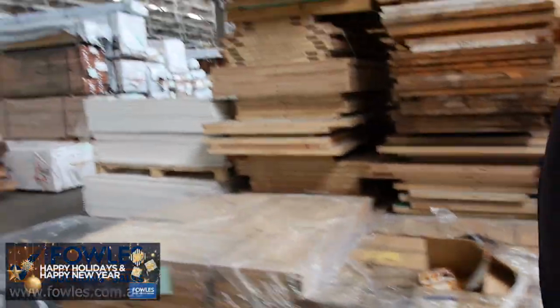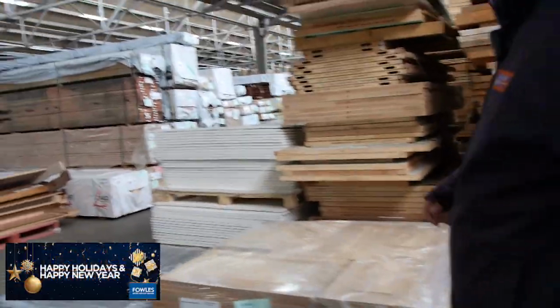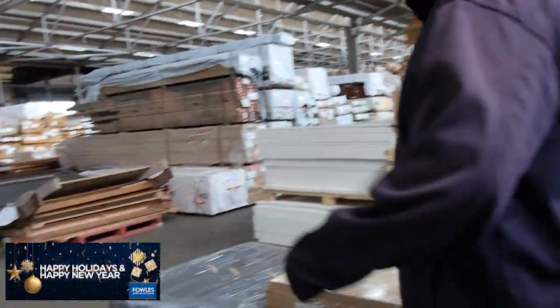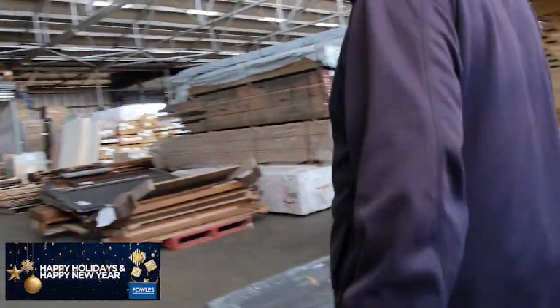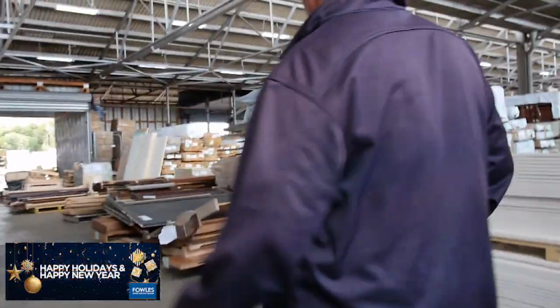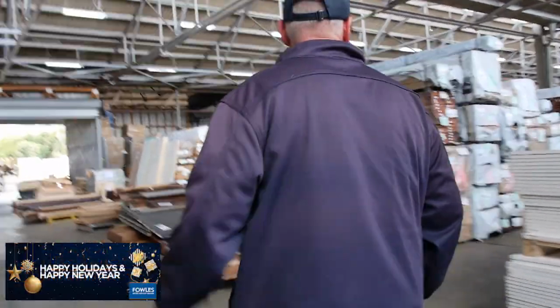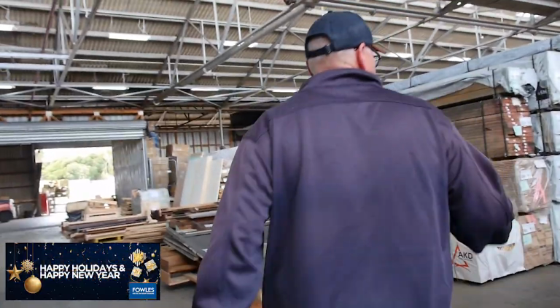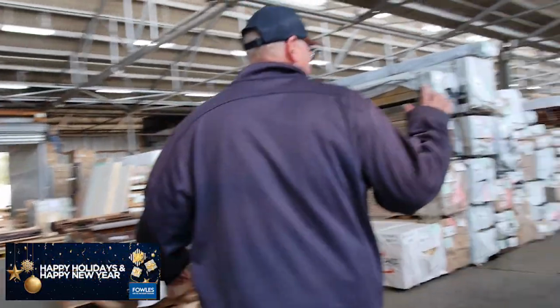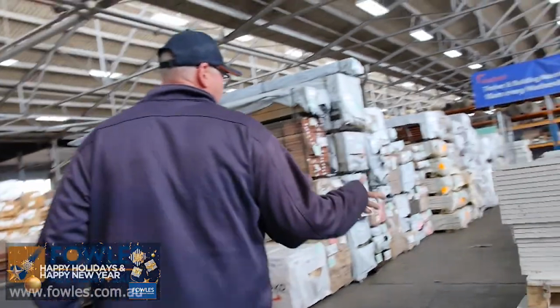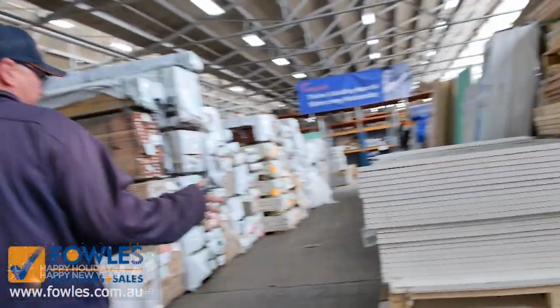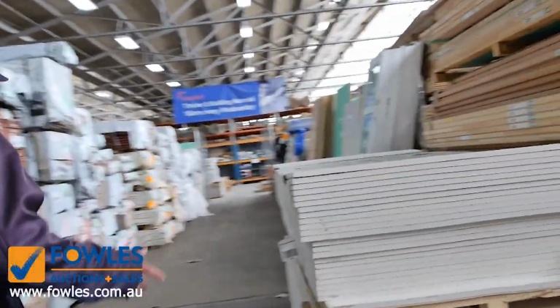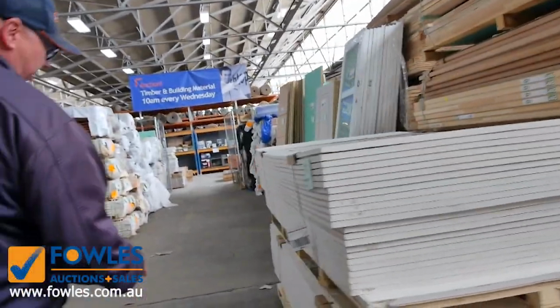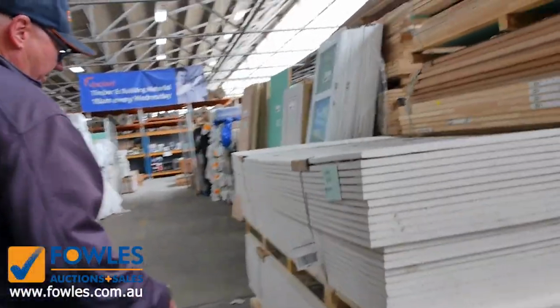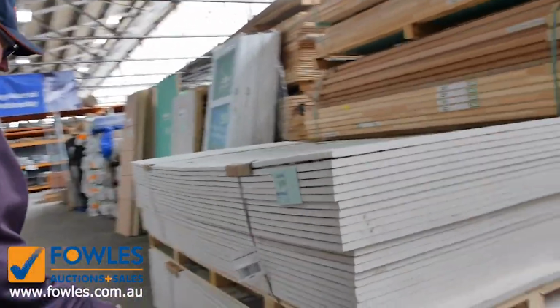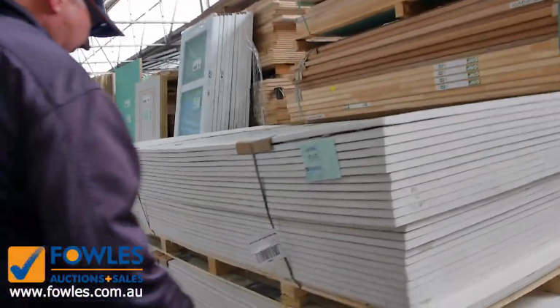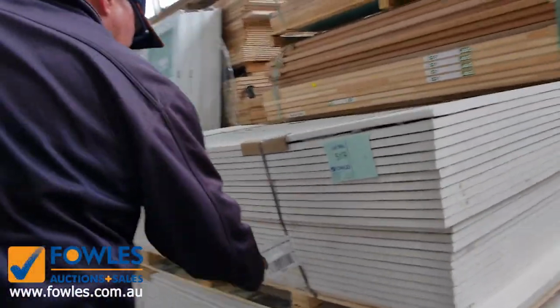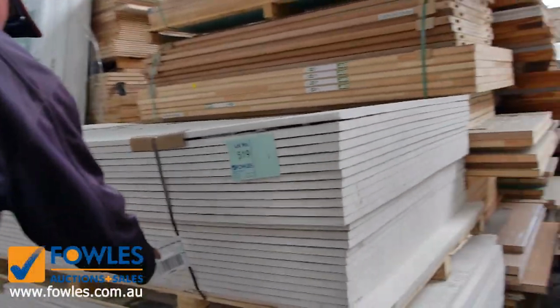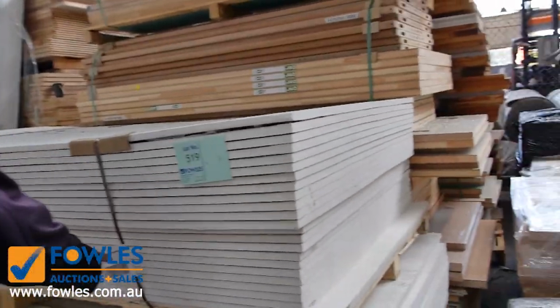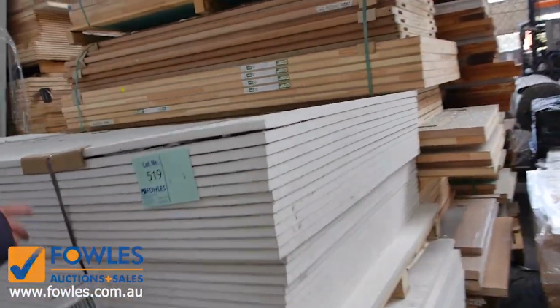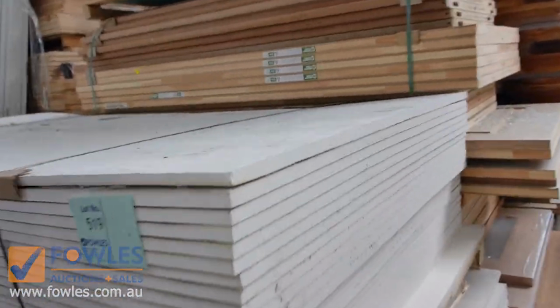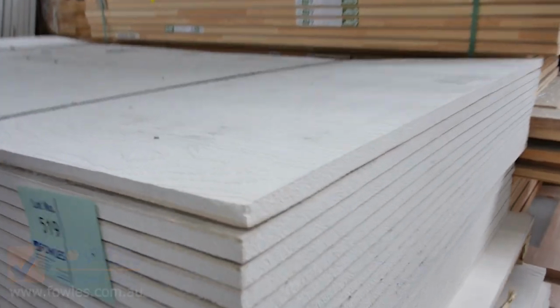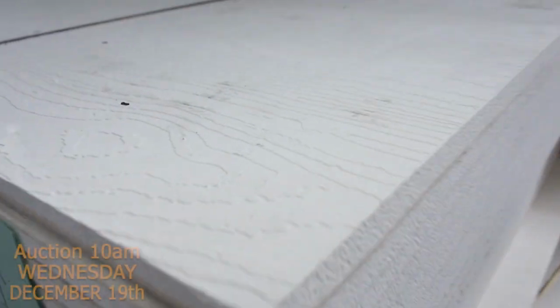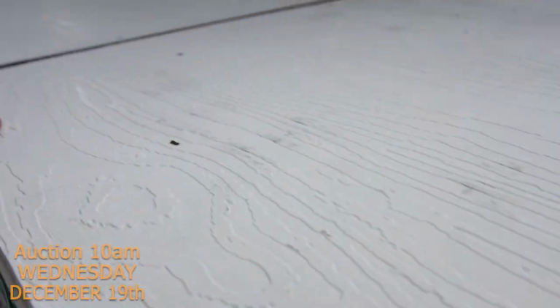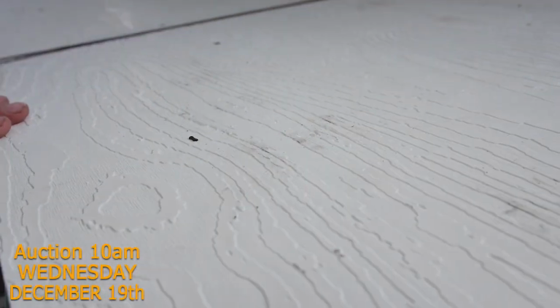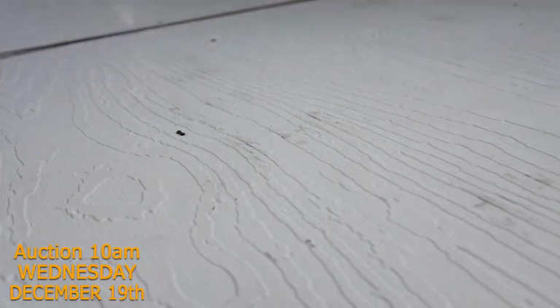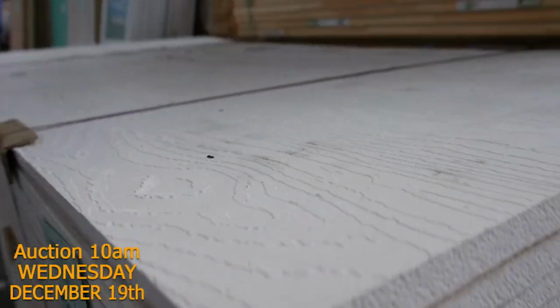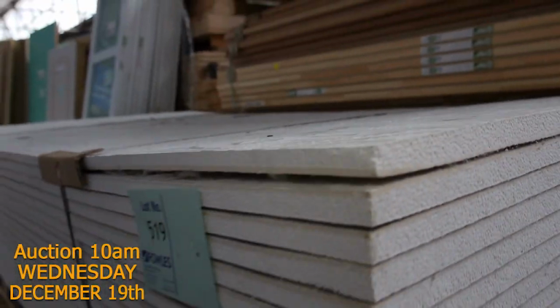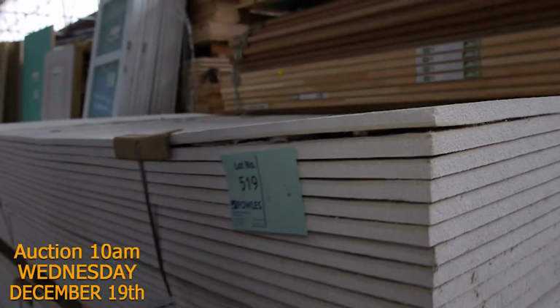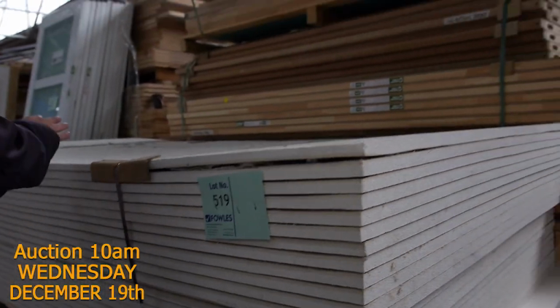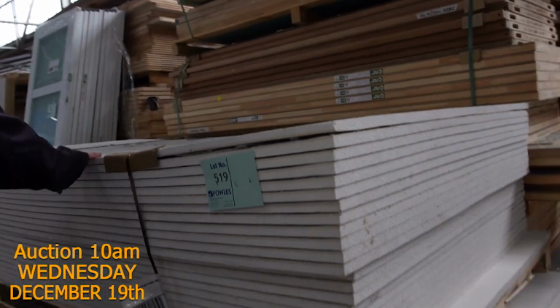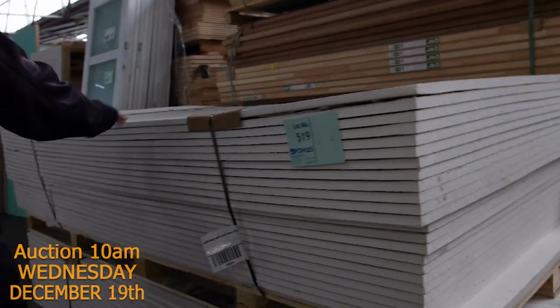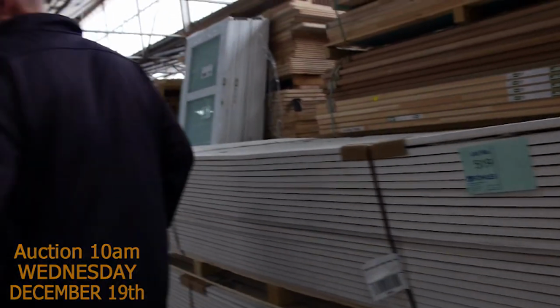All sorts of interesting stuff in tomorrow. We've got a couple of pallets here - Lot 599 and 520. Some grain wall panel wall cladding there. That's really nice - a bit pretty good in a shed I reckon. Really nice looking stock.